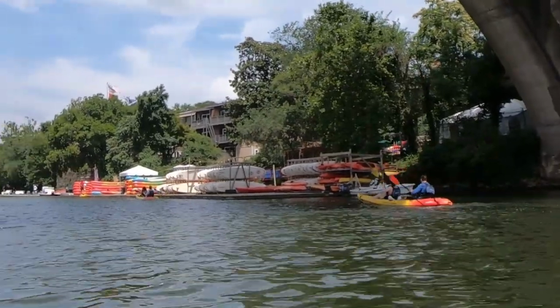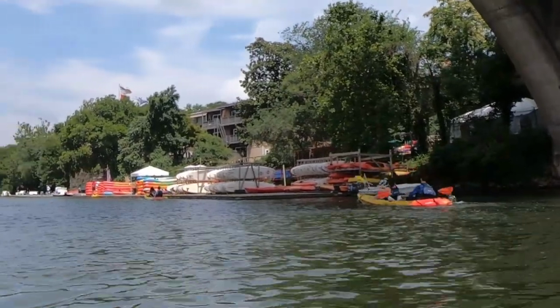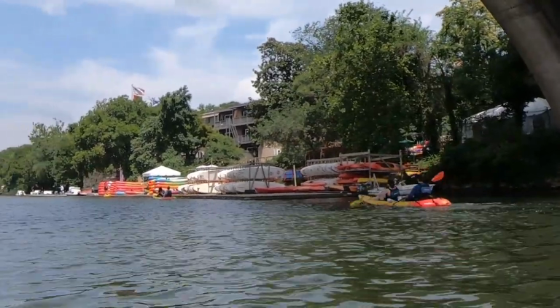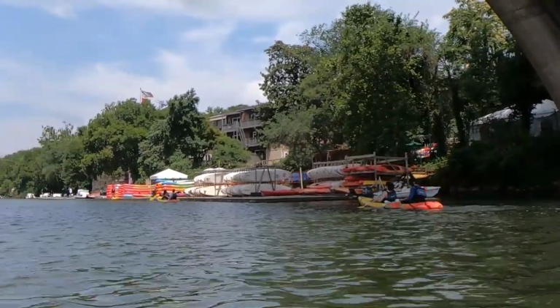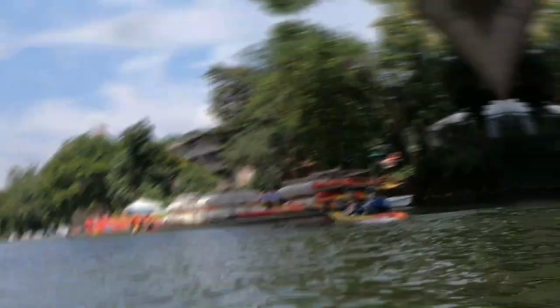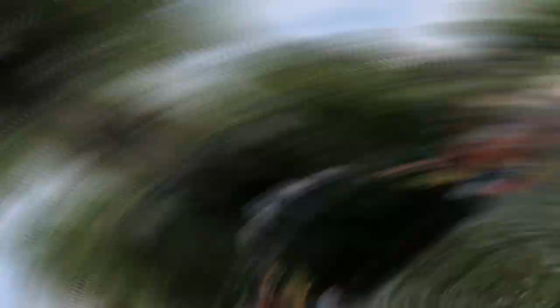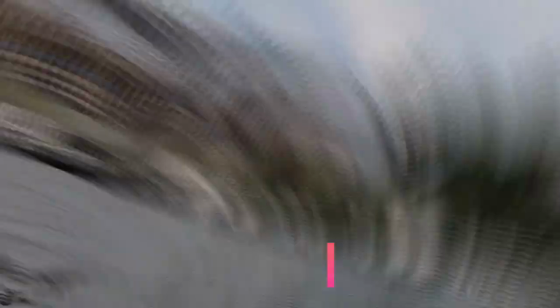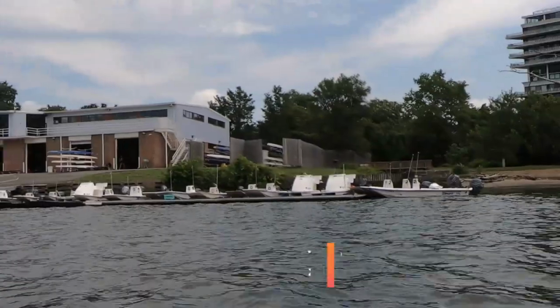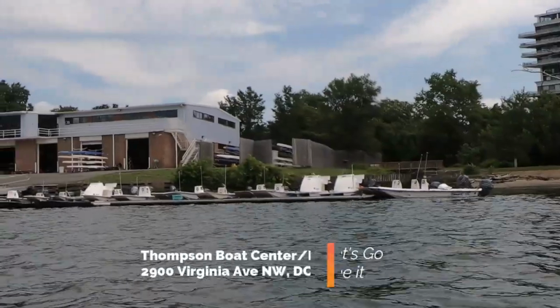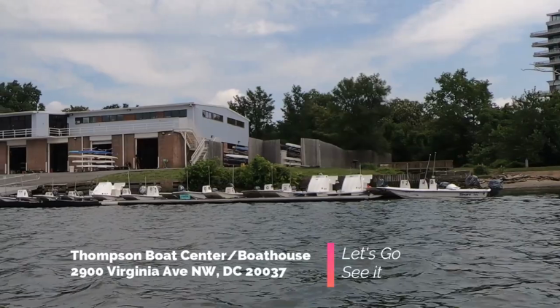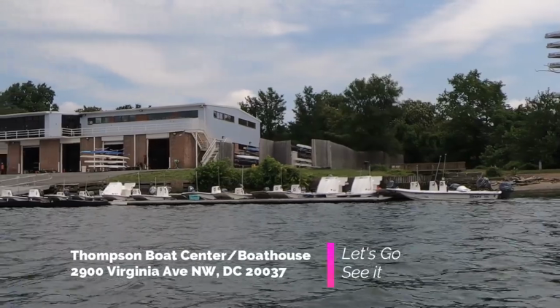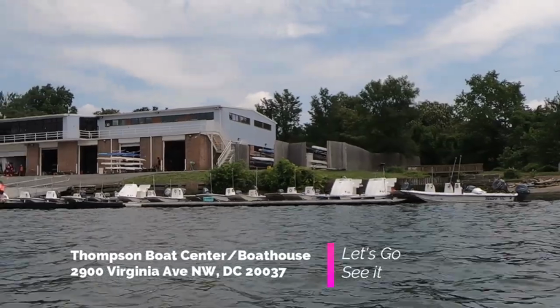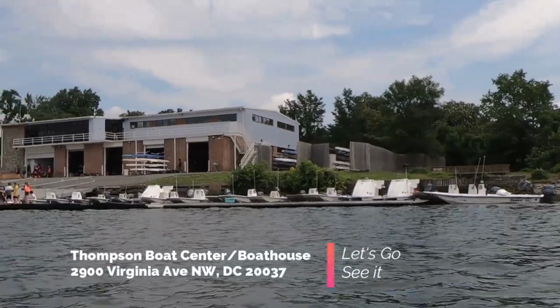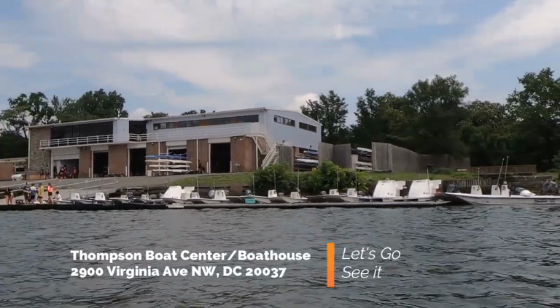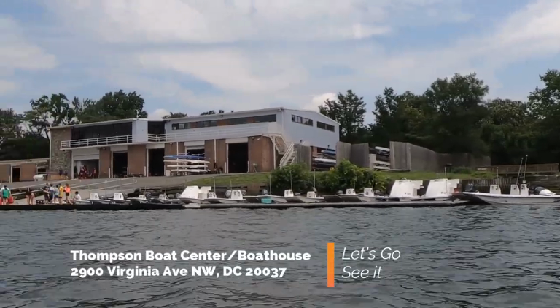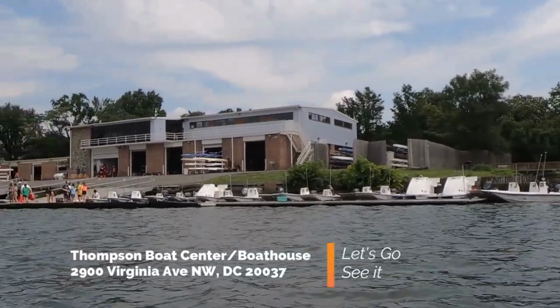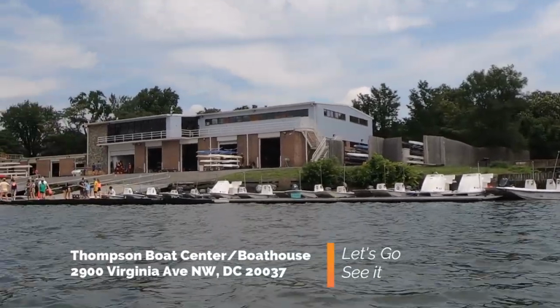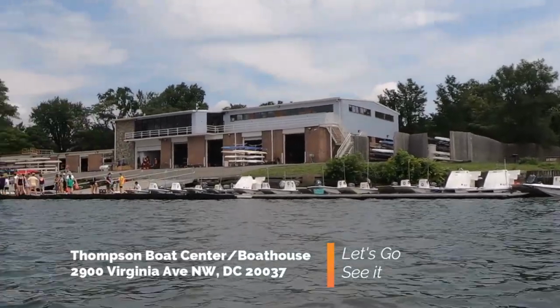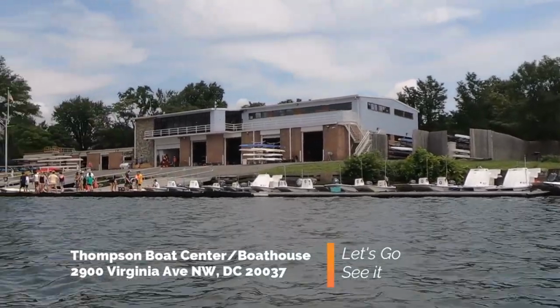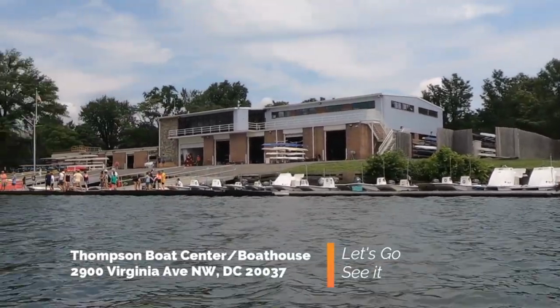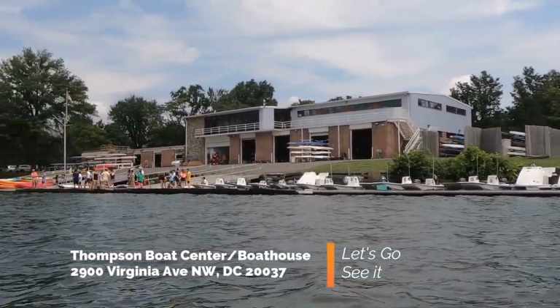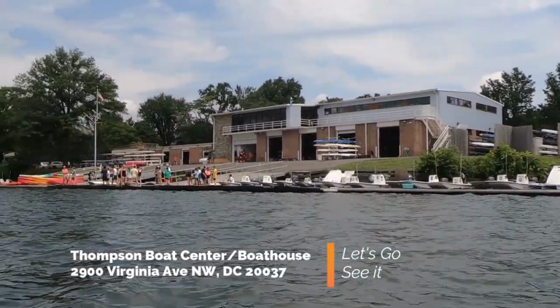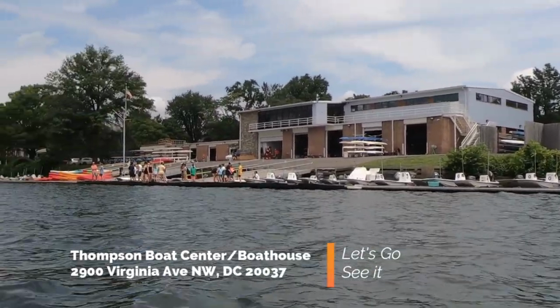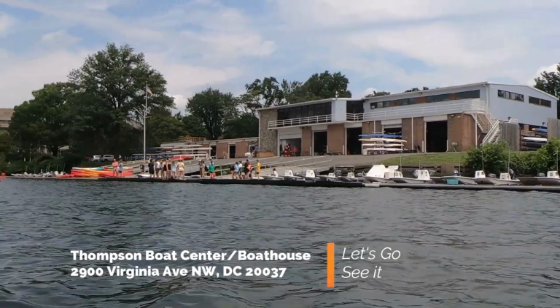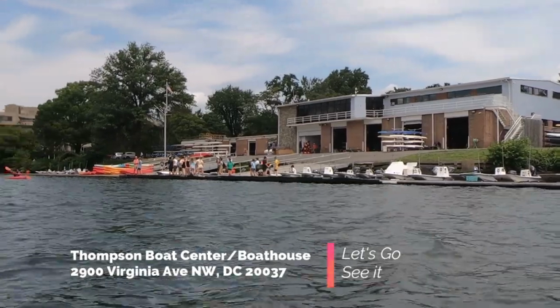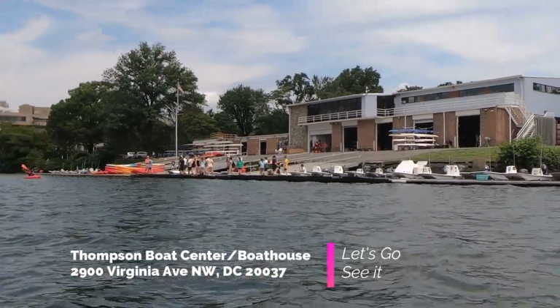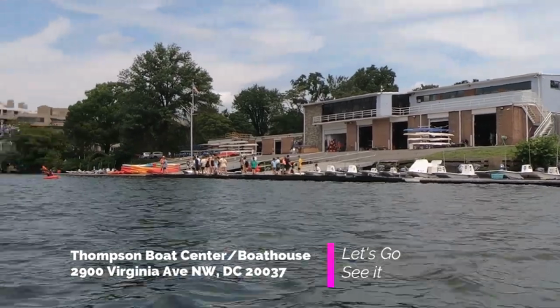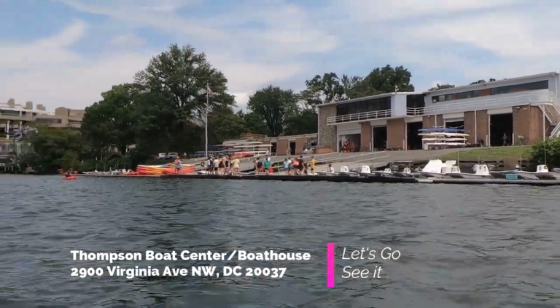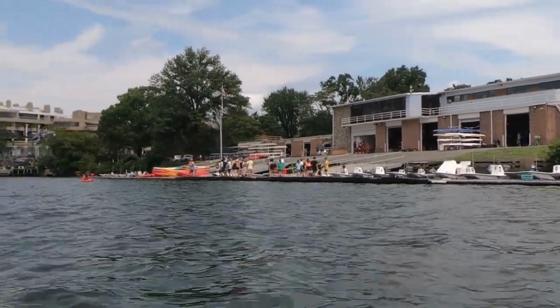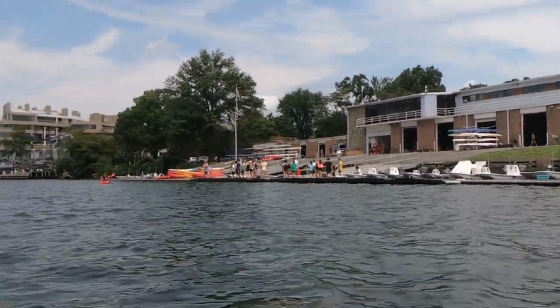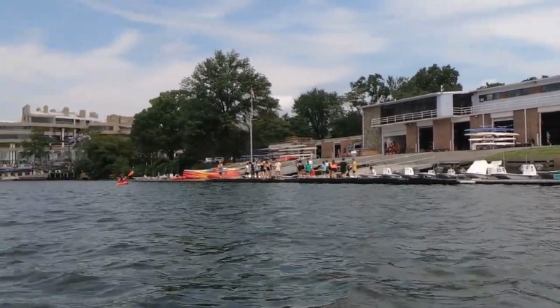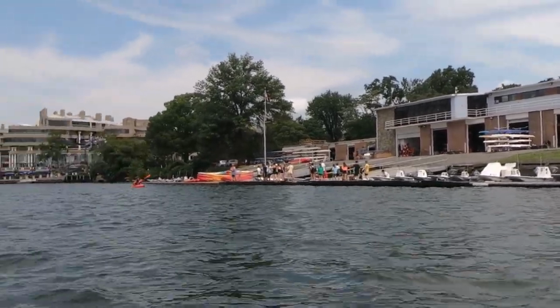There are other boathouses in the area. Less than a mile away is Thompson's Boathouse. The prices here are identical with Key Bridge Boathouse, however the parking here is horrendous.